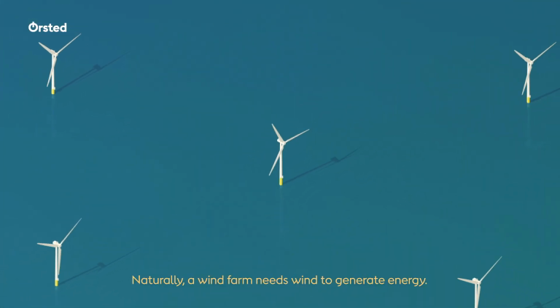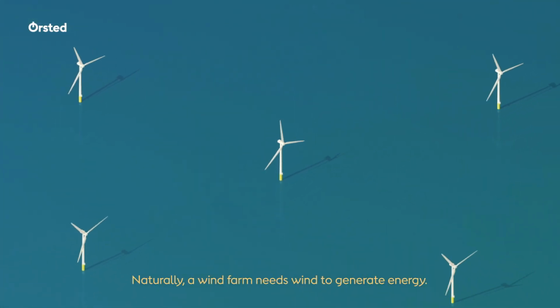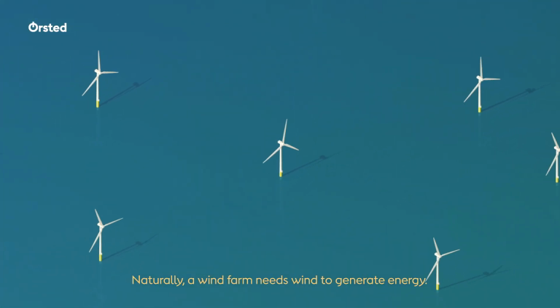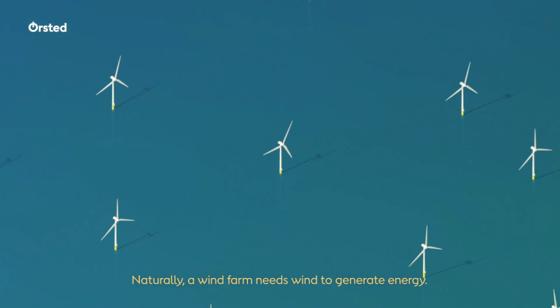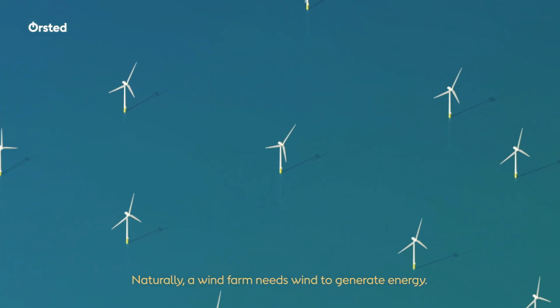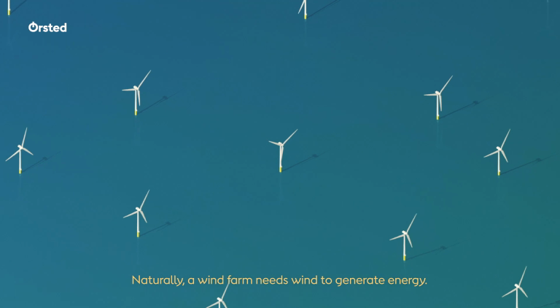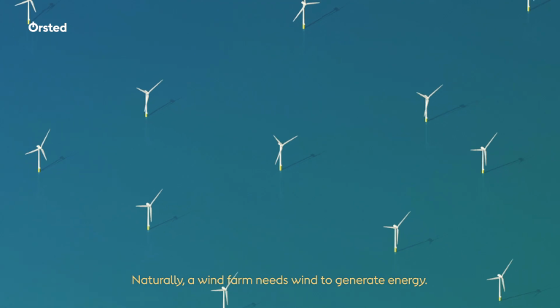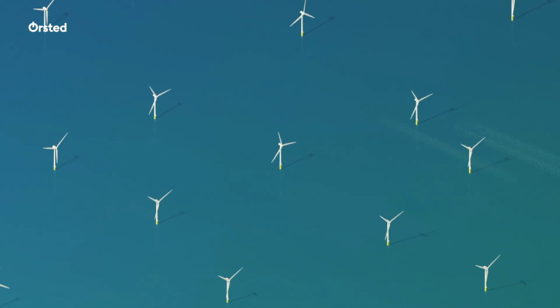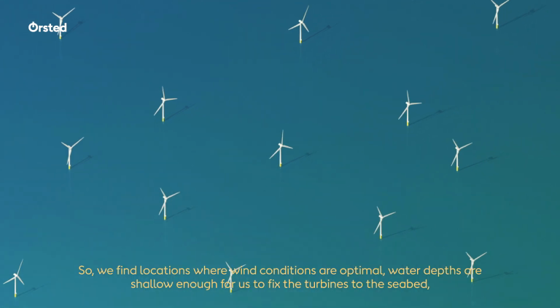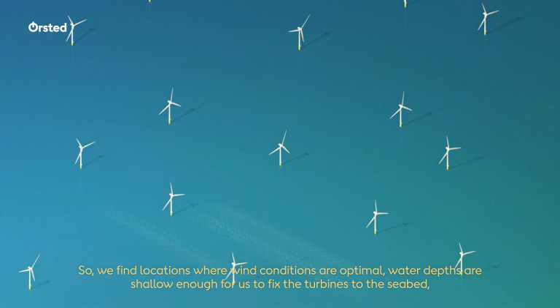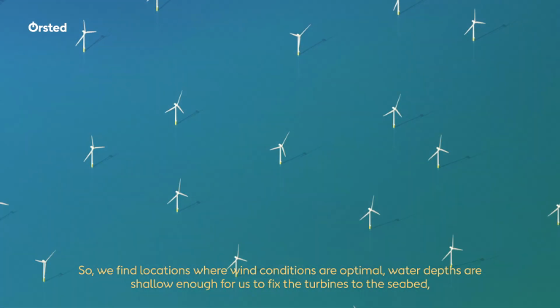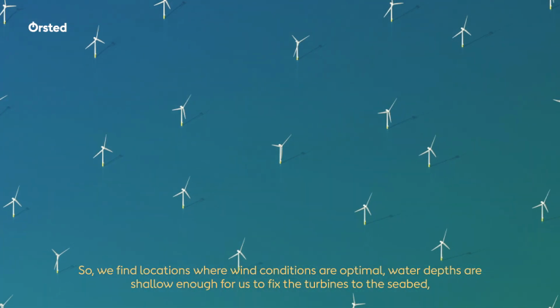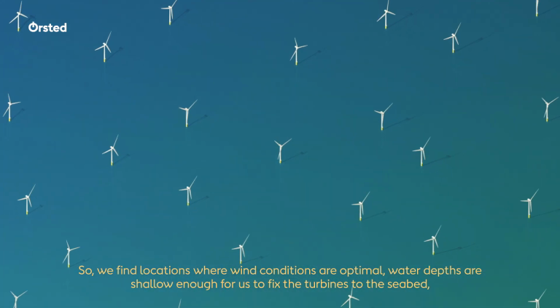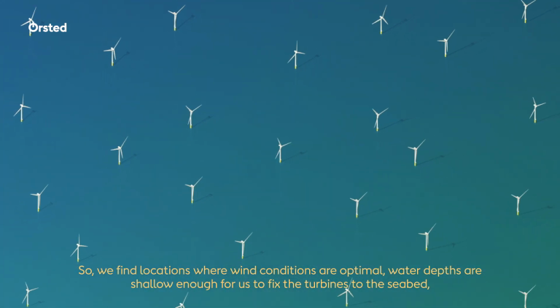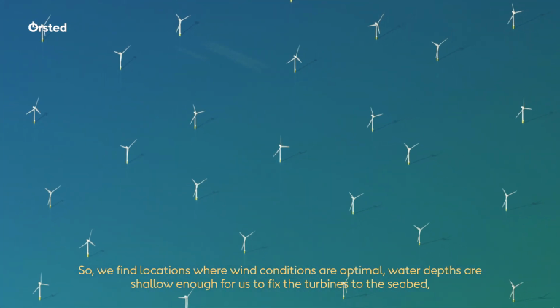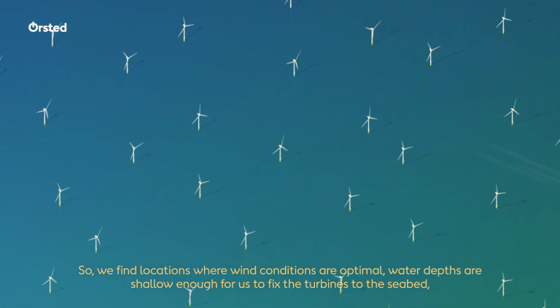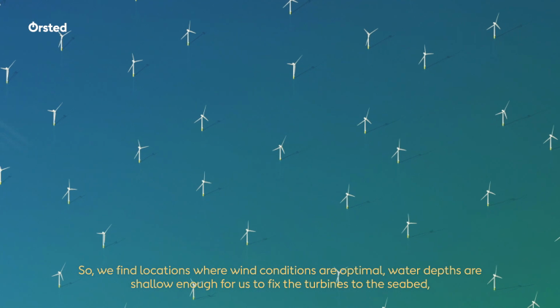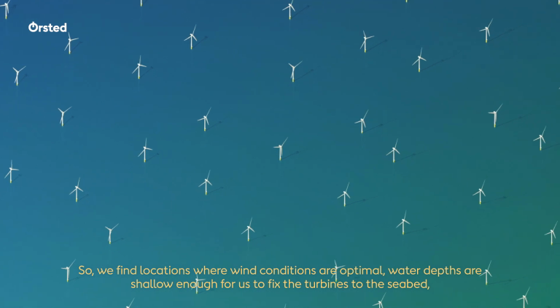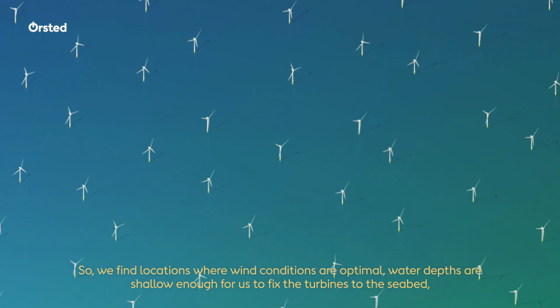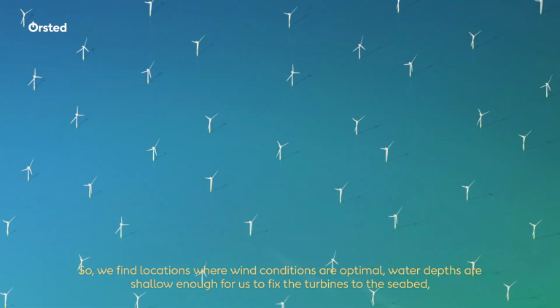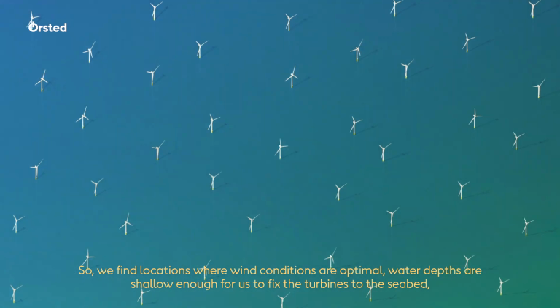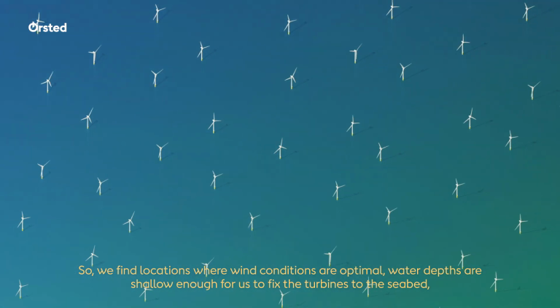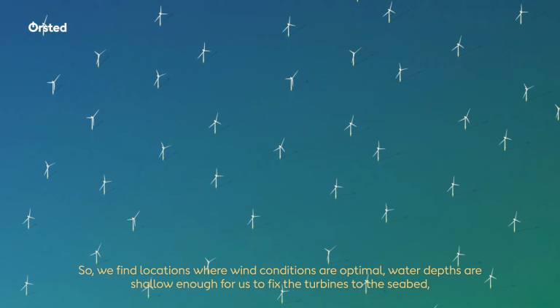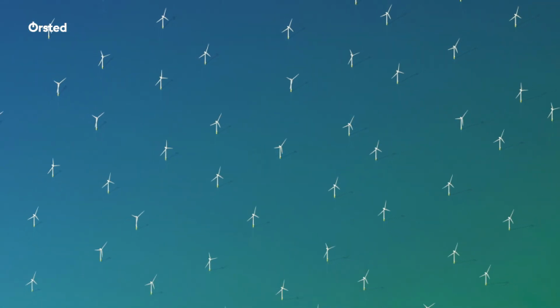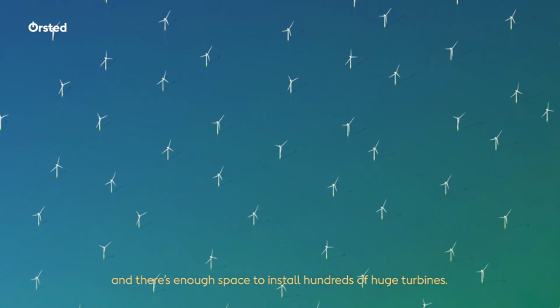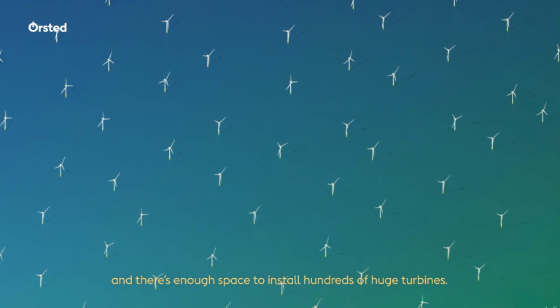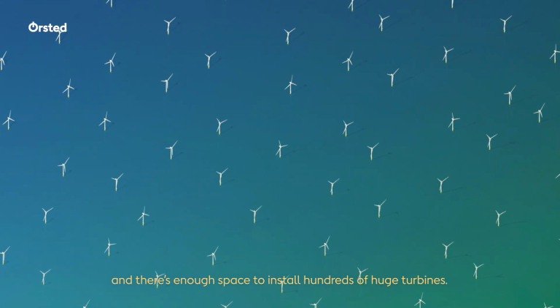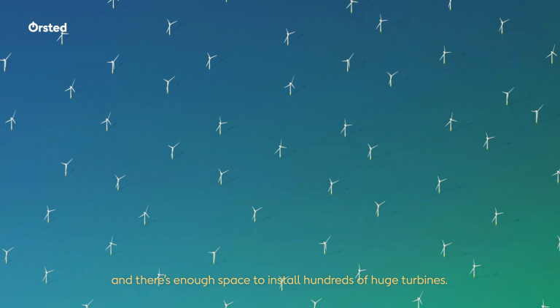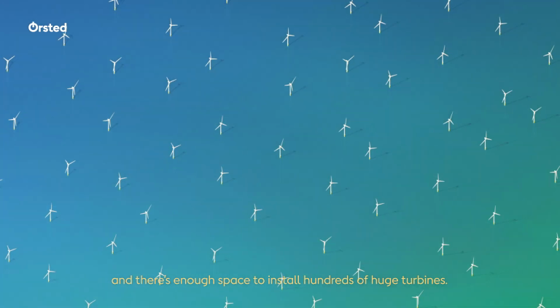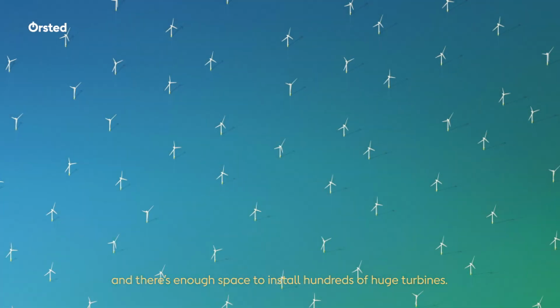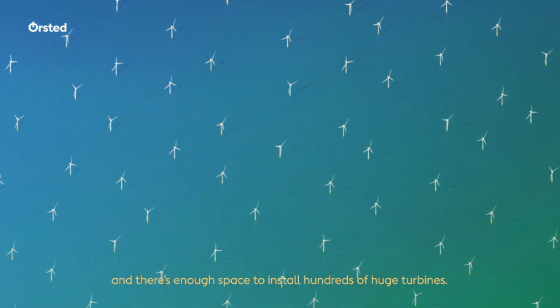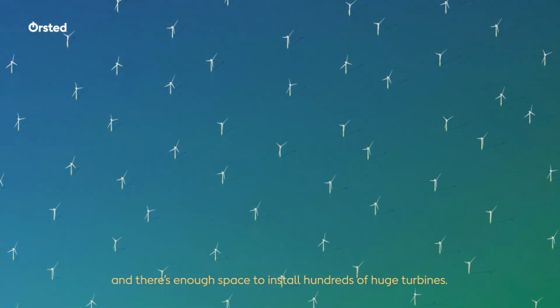Naturally, a wind farm needs wind to generate energy. So we find locations where wind conditions are optimal, water depths are shallow enough for us to fix the turbines to the seabed, and there is enough space to install hundreds of huge turbines.